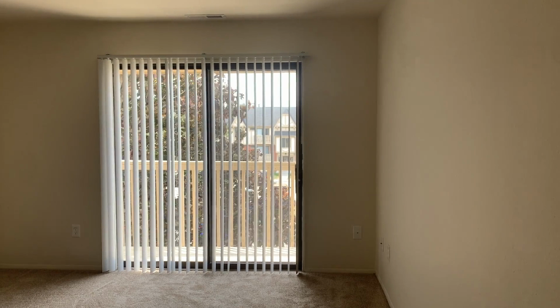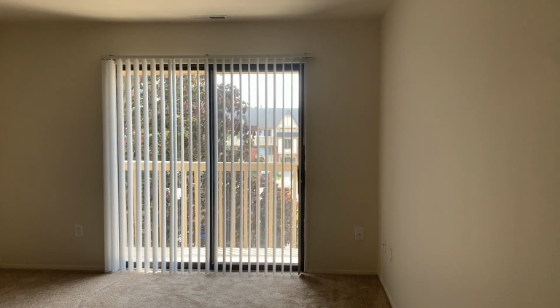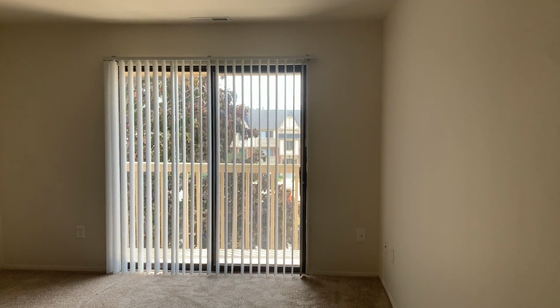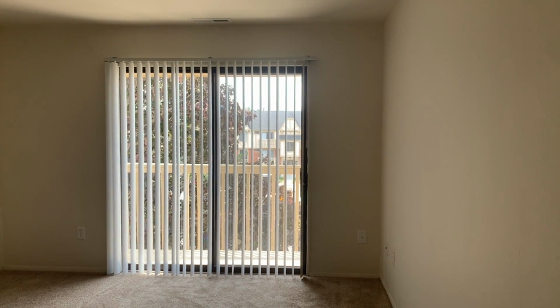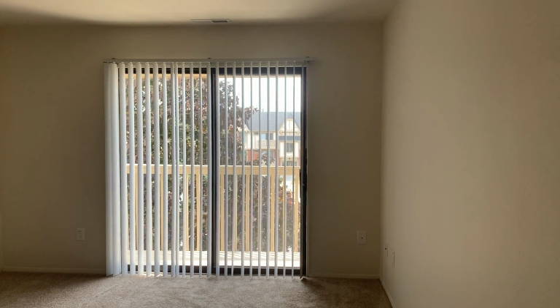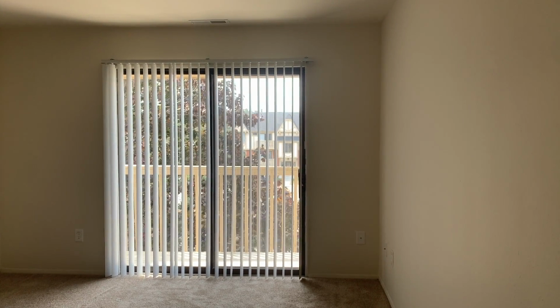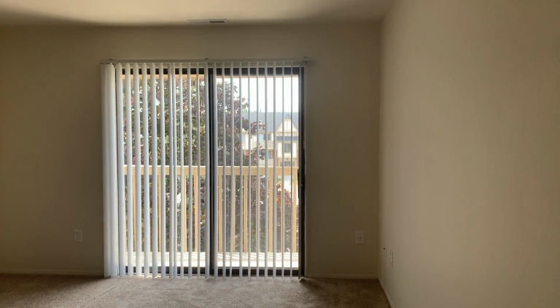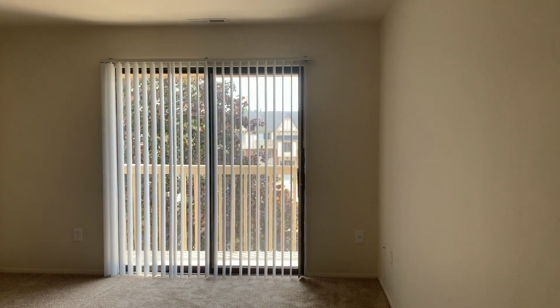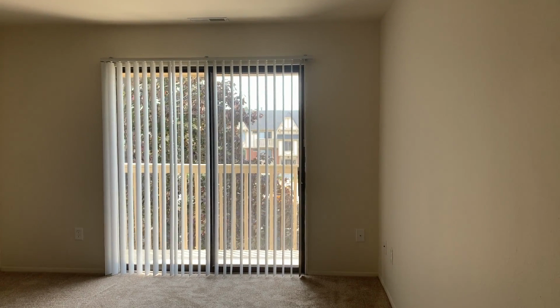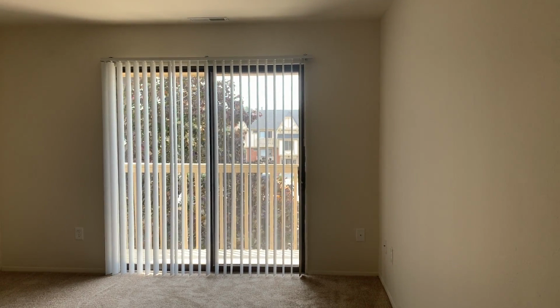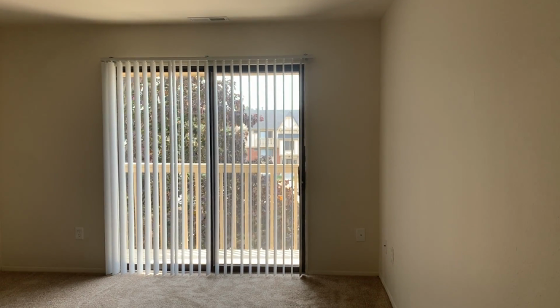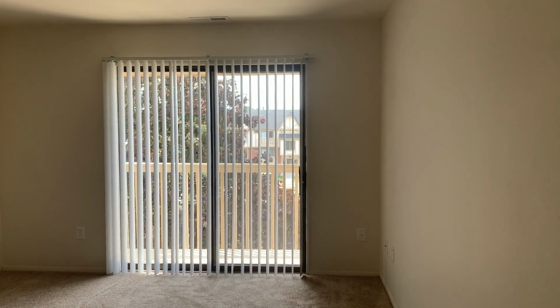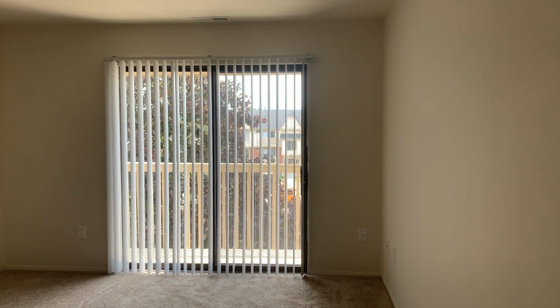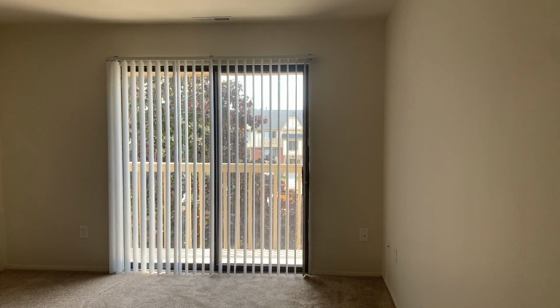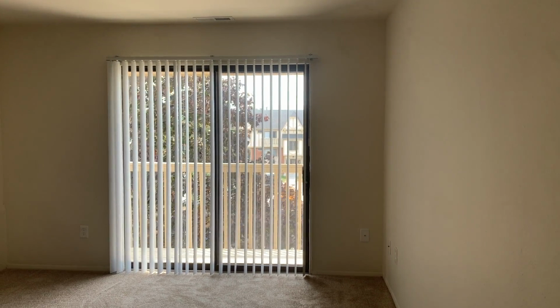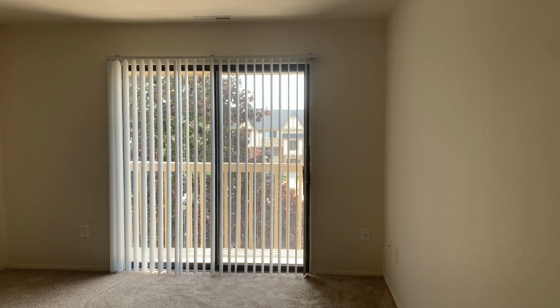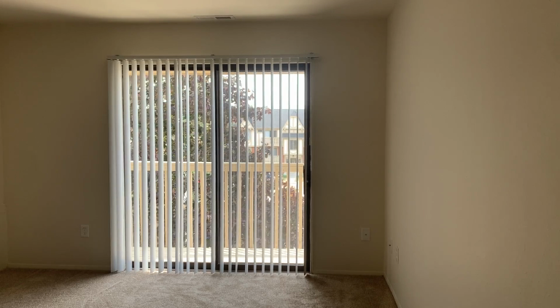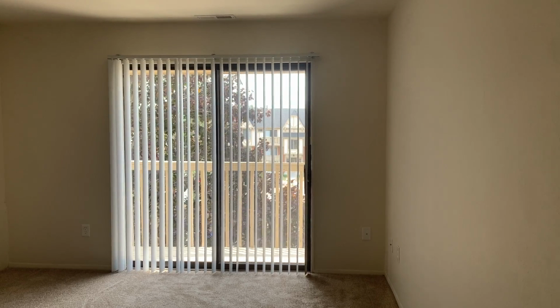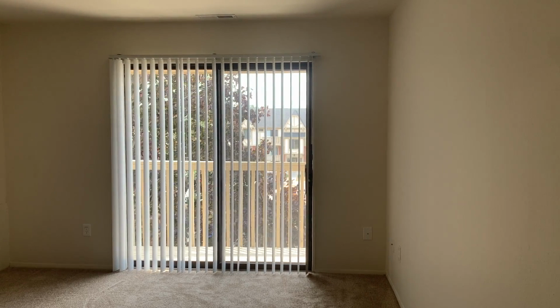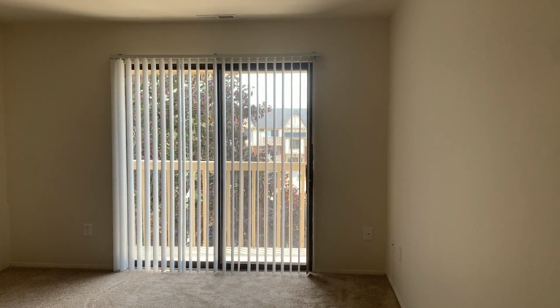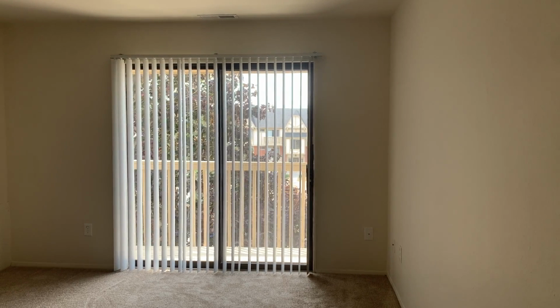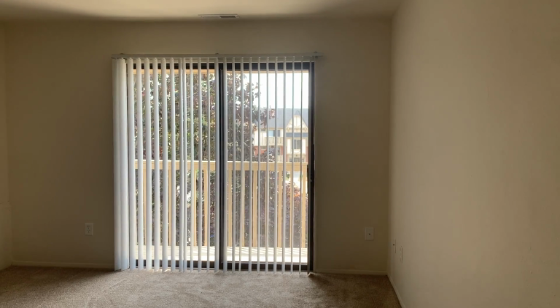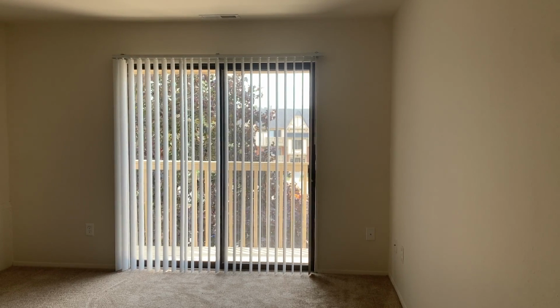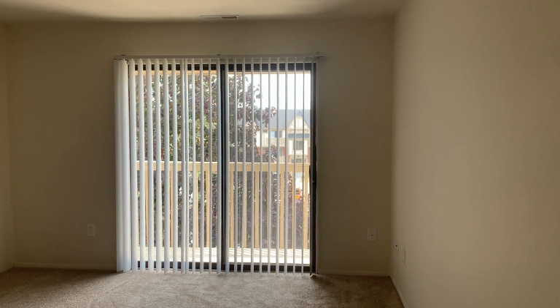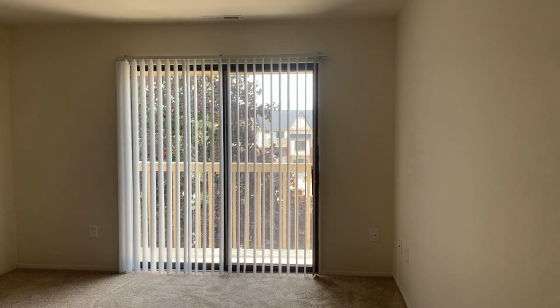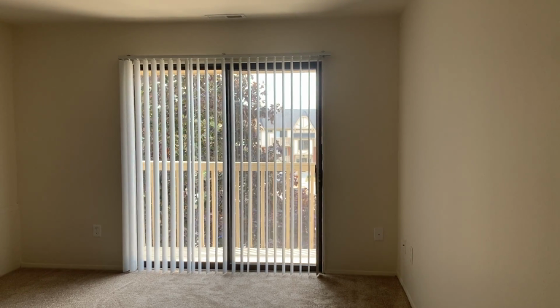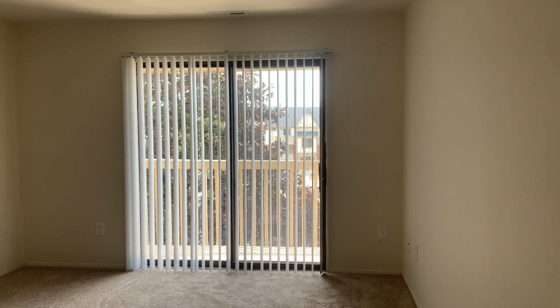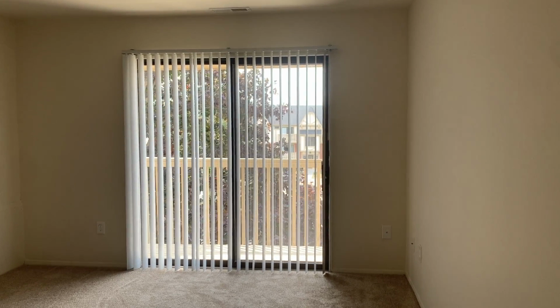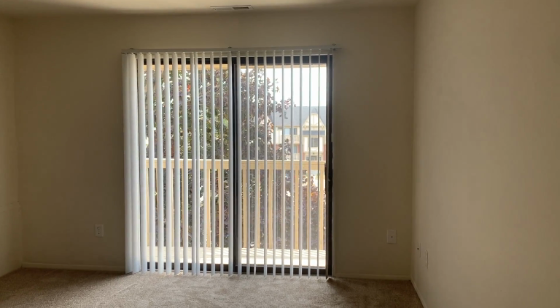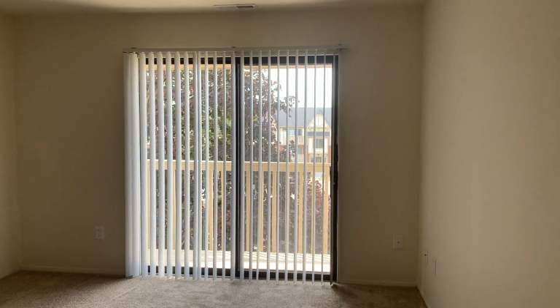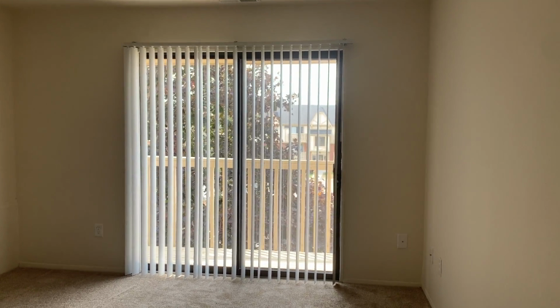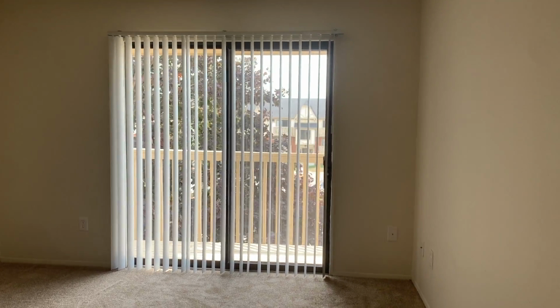Welcome home to Perry Place Apartments. Today I'm going to be showing you apartment 846. It is a two bedroom, one bath, Sycamore style that is 900 square feet.